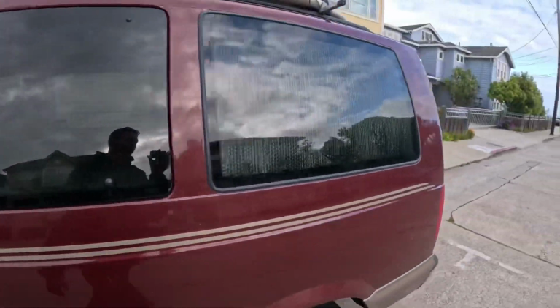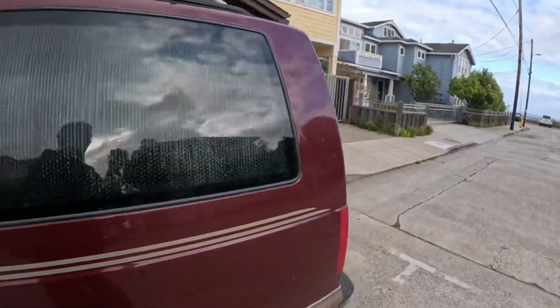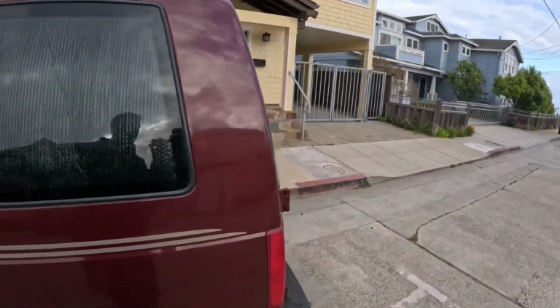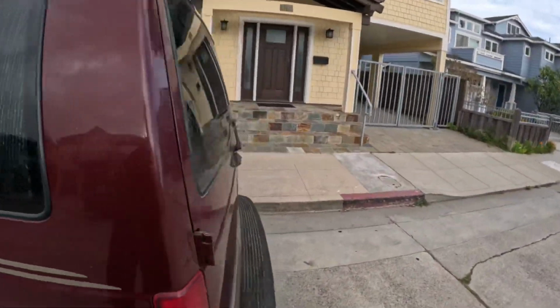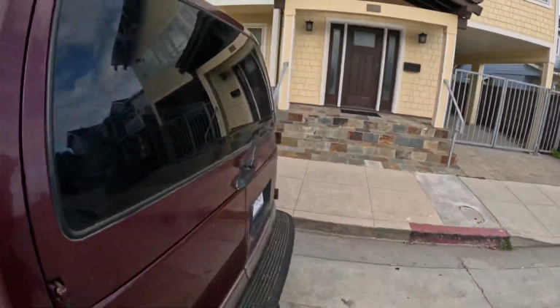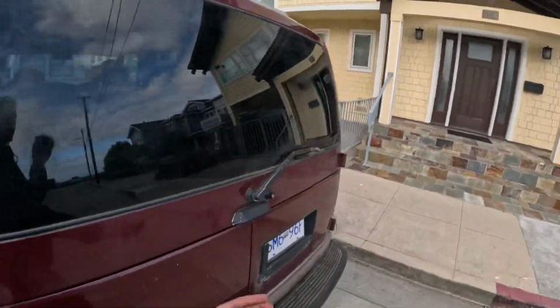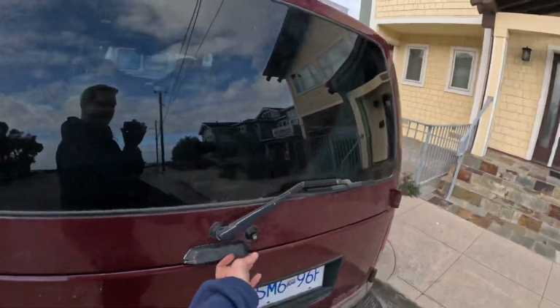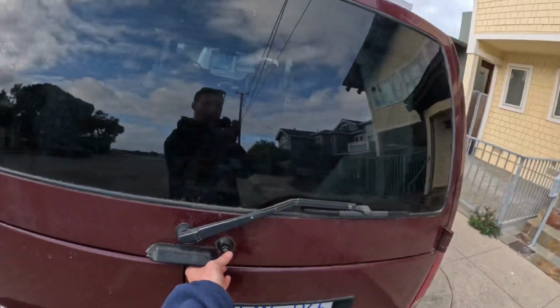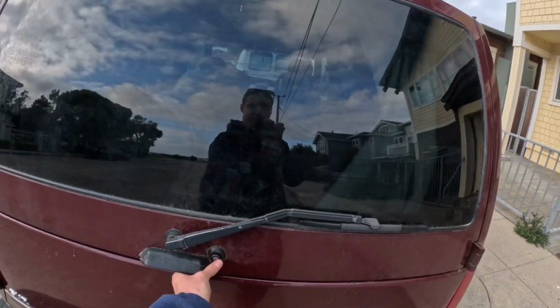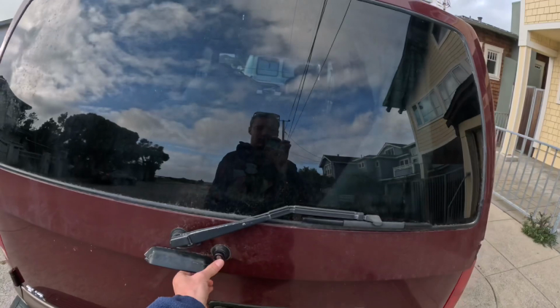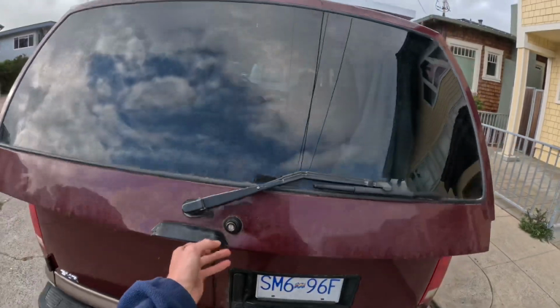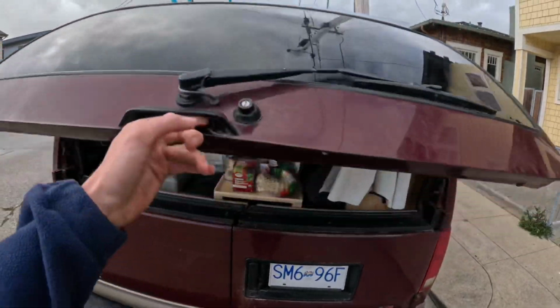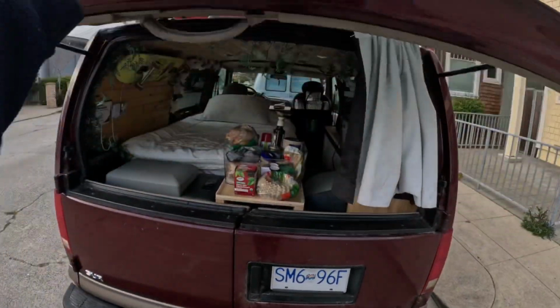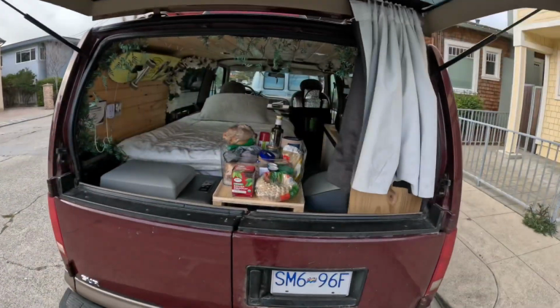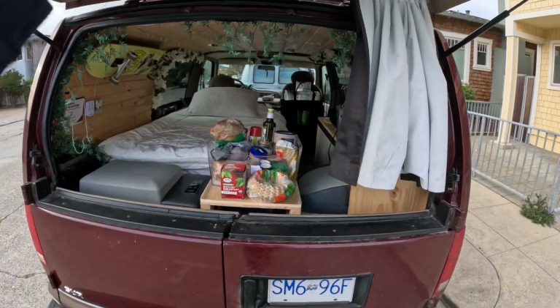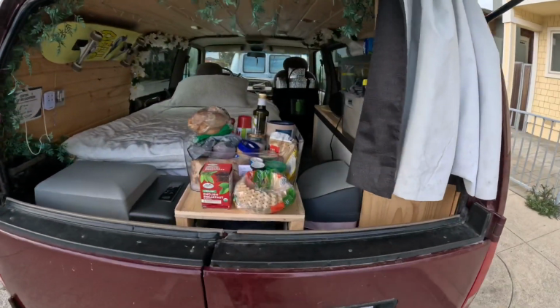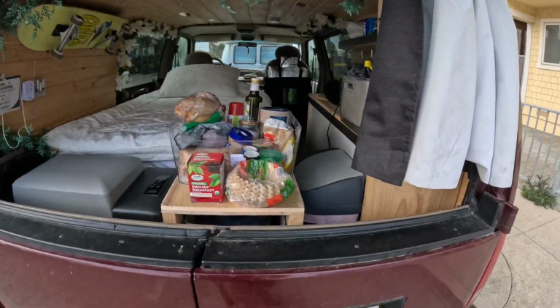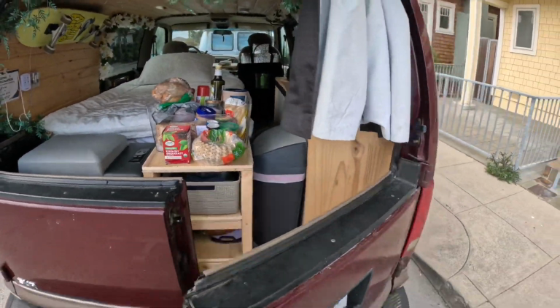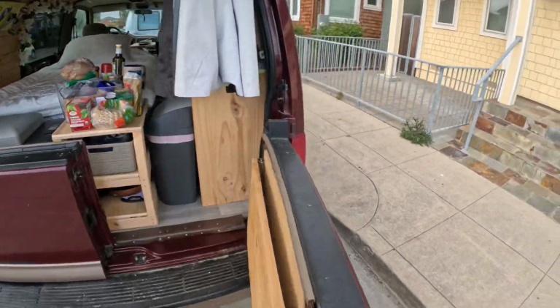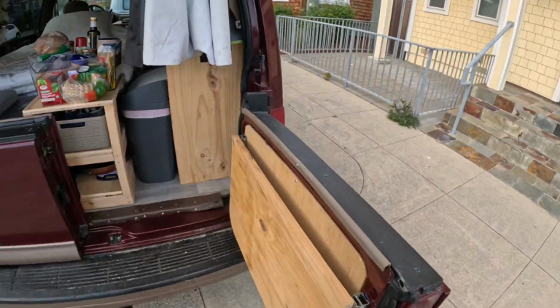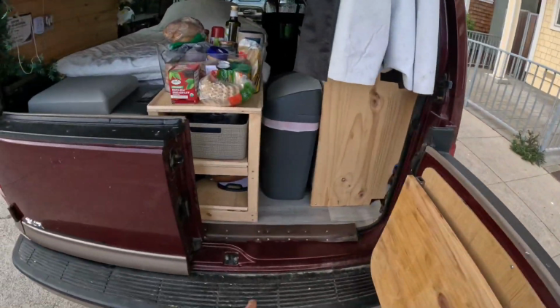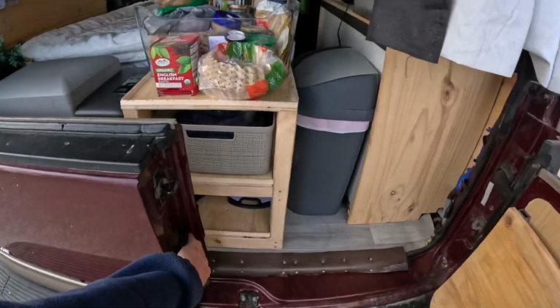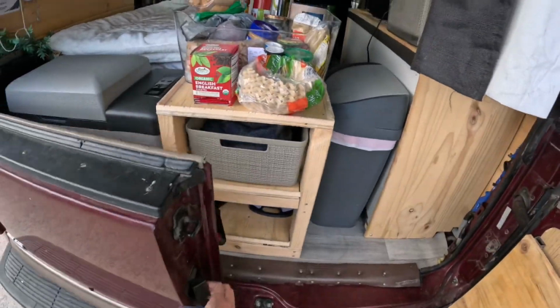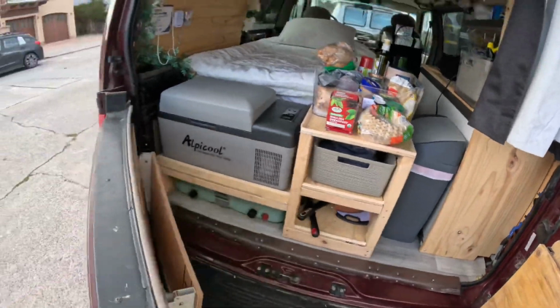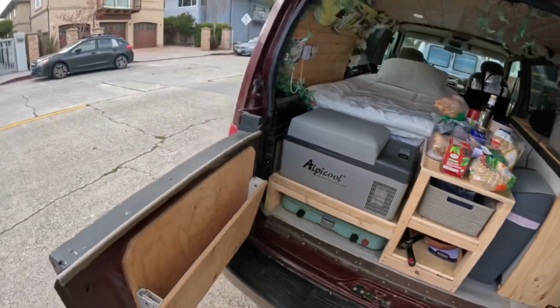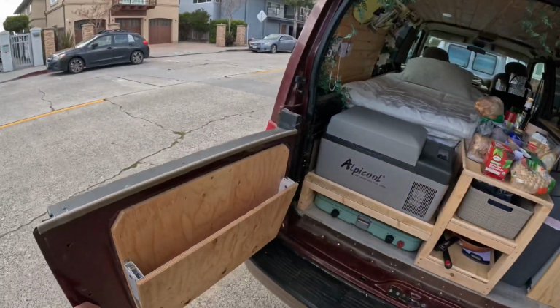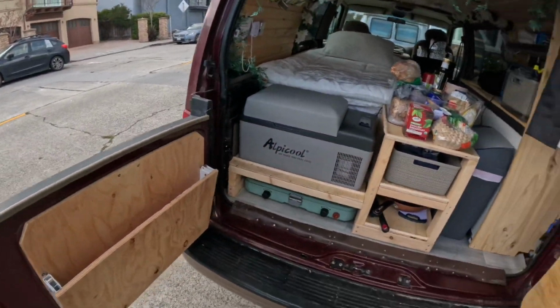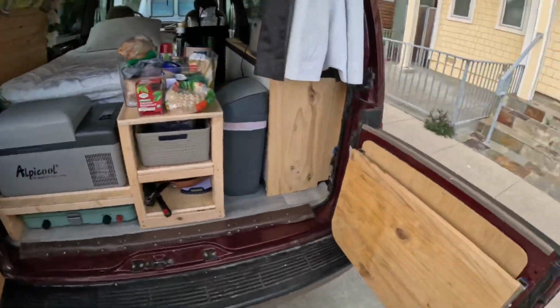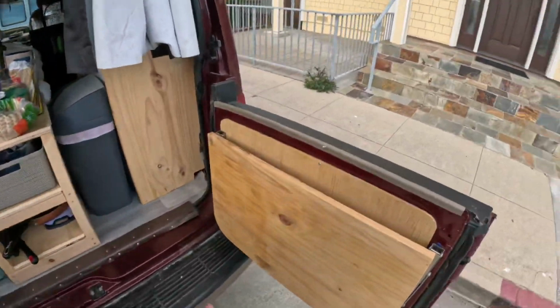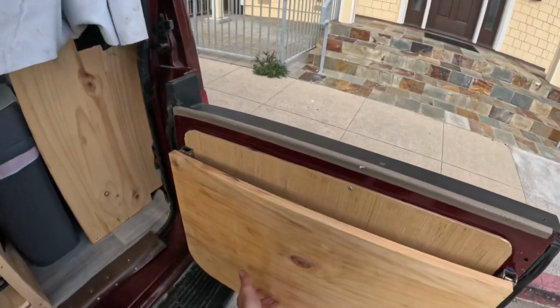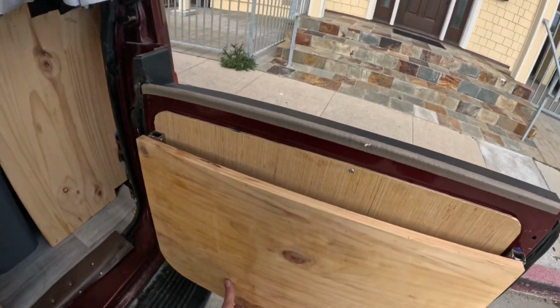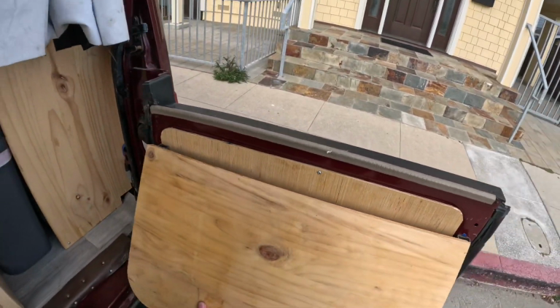We're gonna come round to the back of the car and check out the kitchen. So it's a little three-door setup, and we've got shelves on either side, which is super handy — they just flick up and flick down.